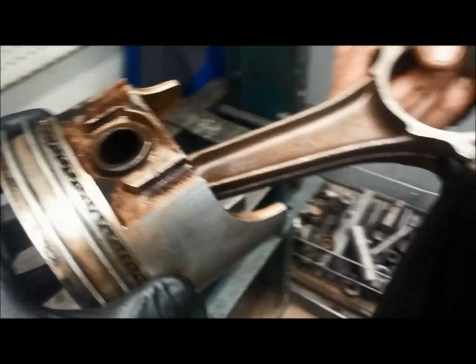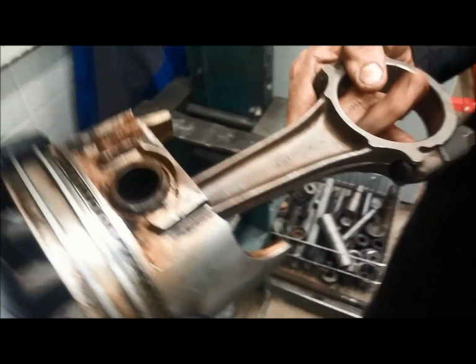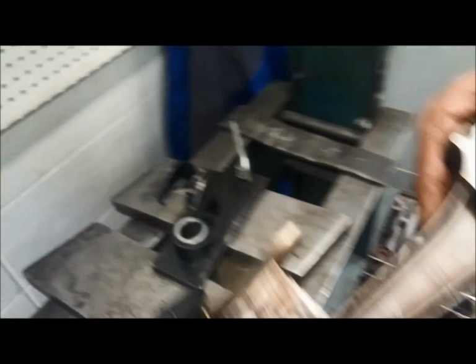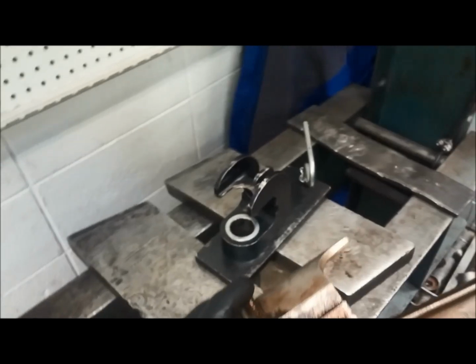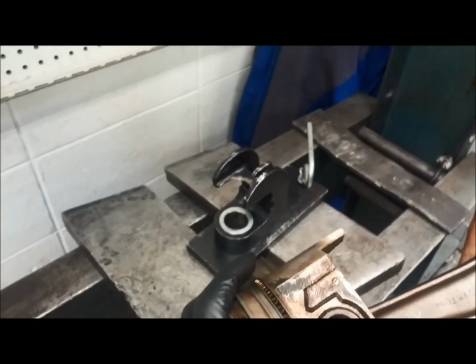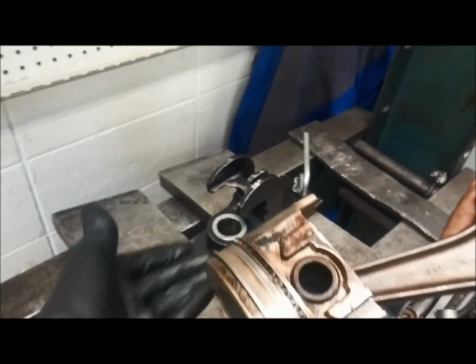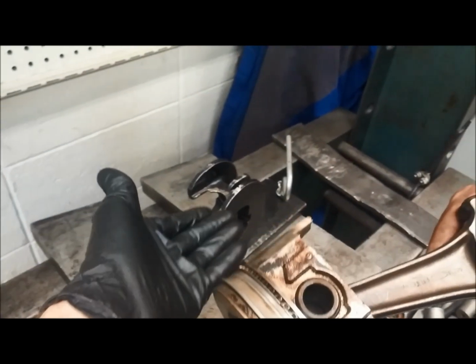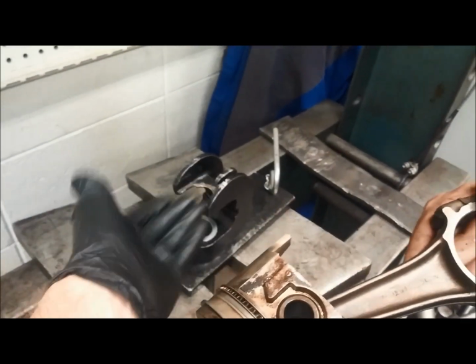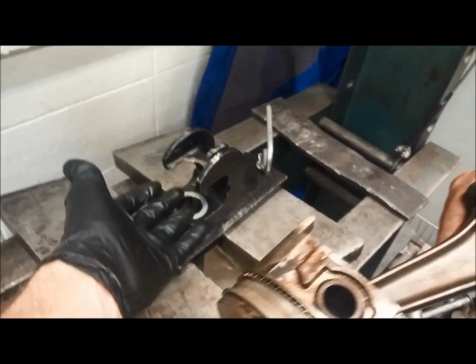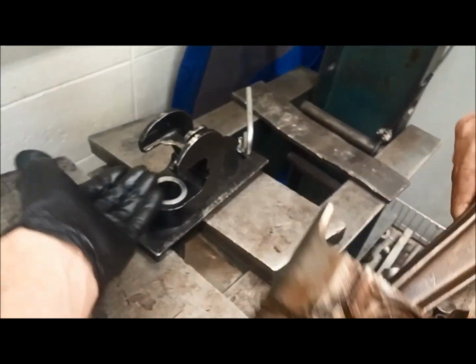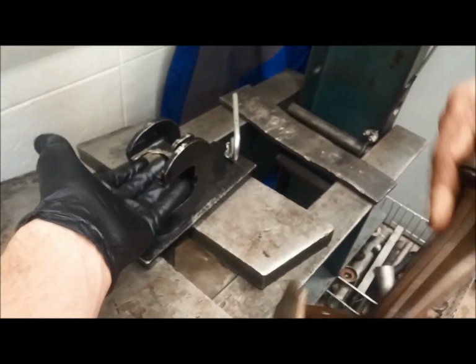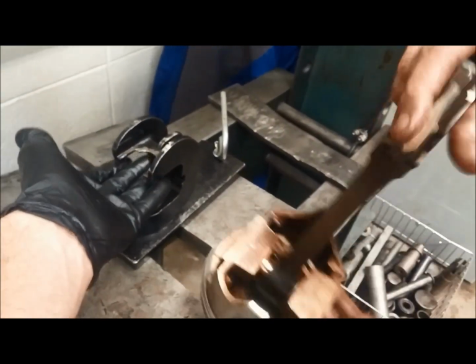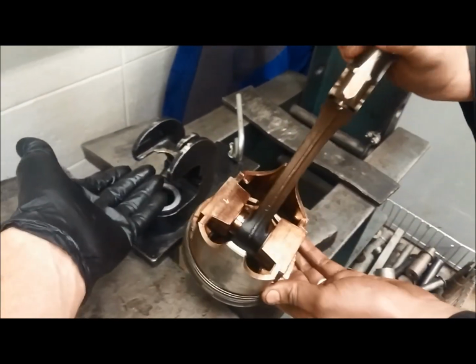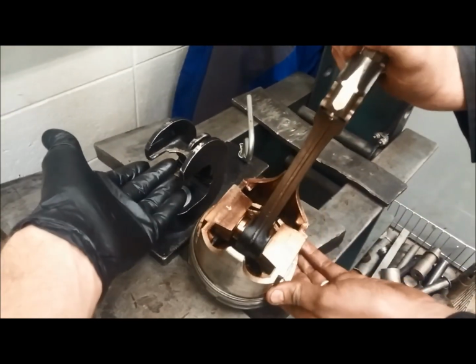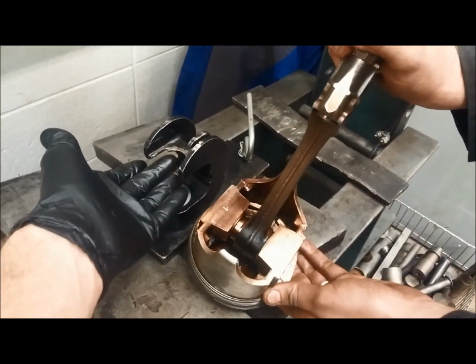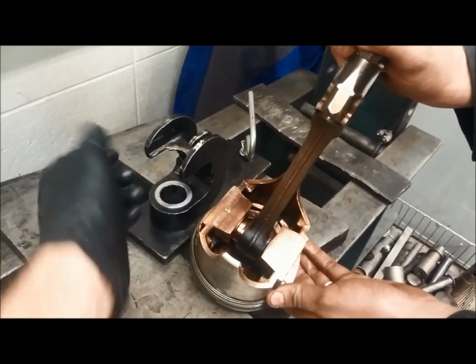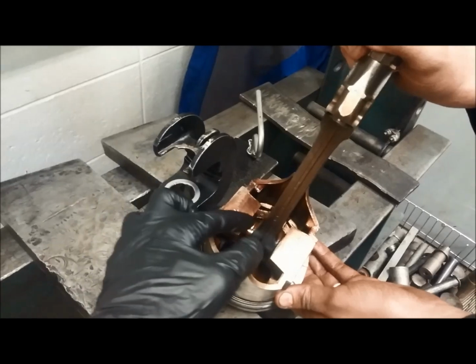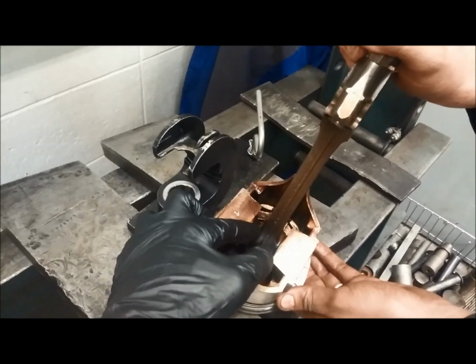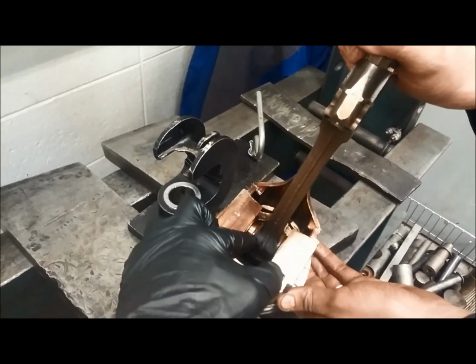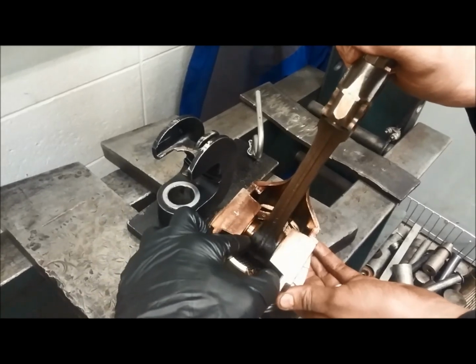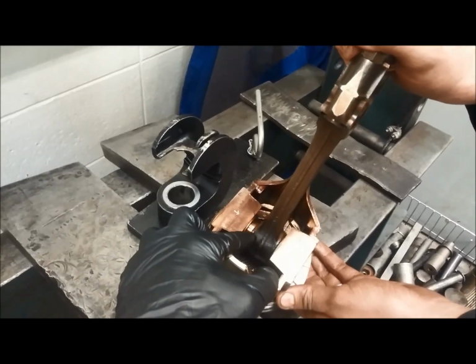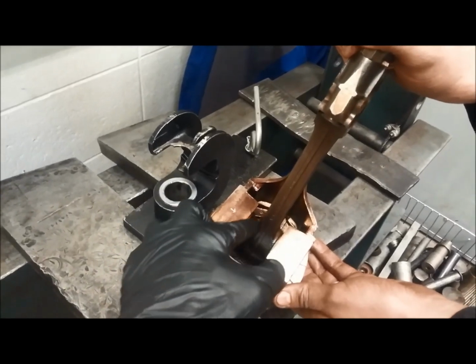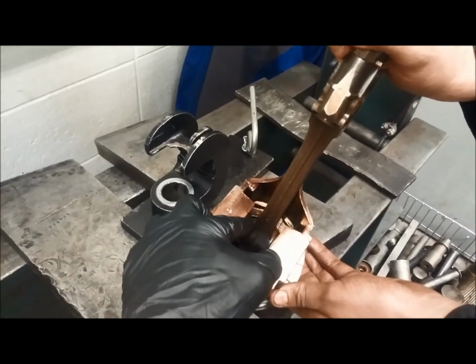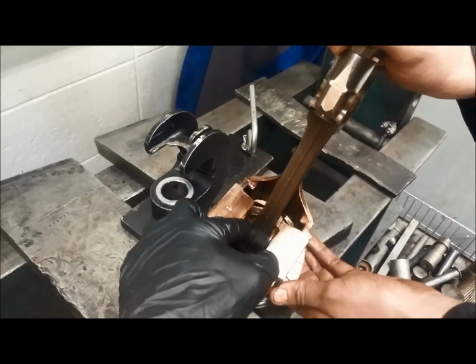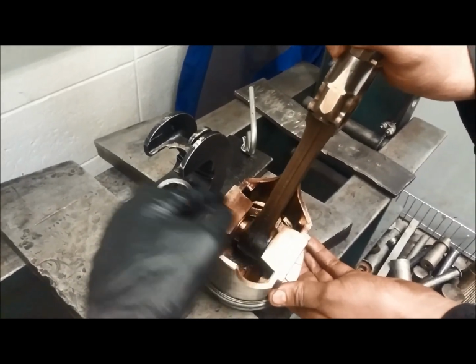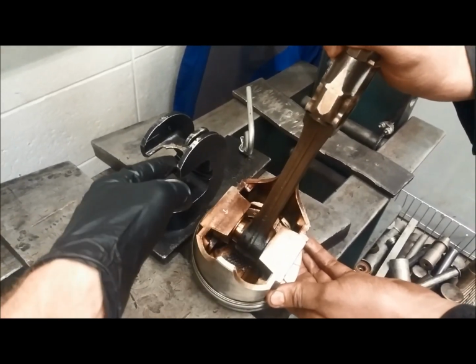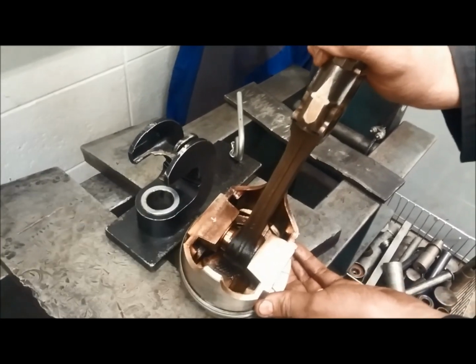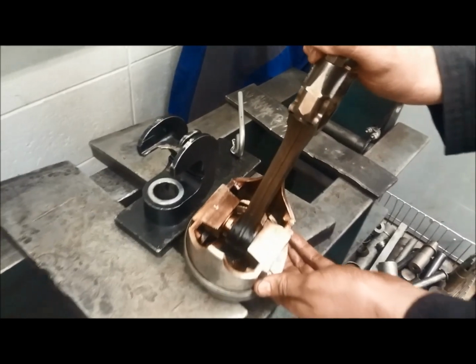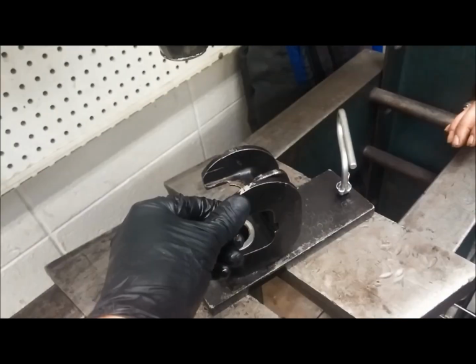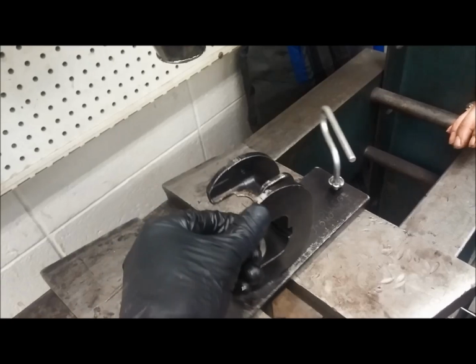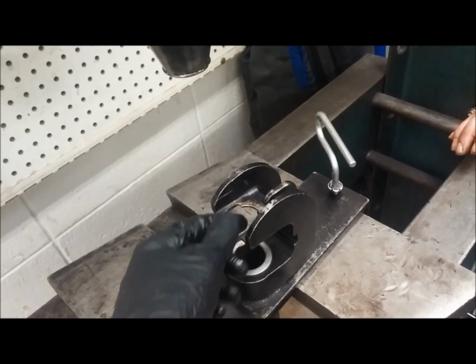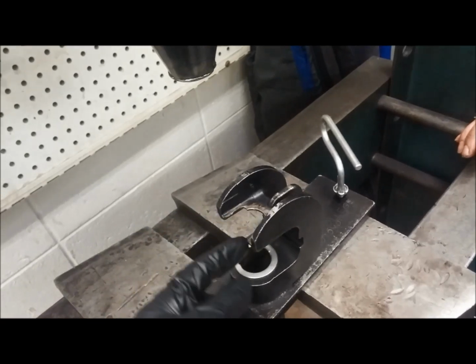To press this off, we have this fixture that hooks under where the piston sits in here, and it hooks onto the connecting rod, so that we press directly onto the connecting rod, not onto the piston, so that we don't bend the connecting rod.